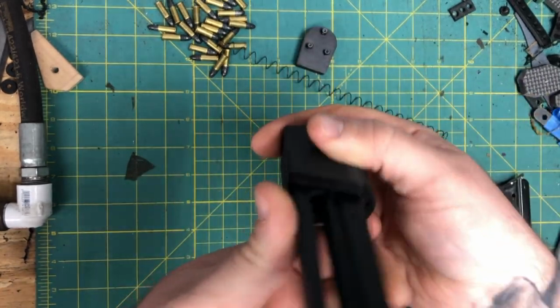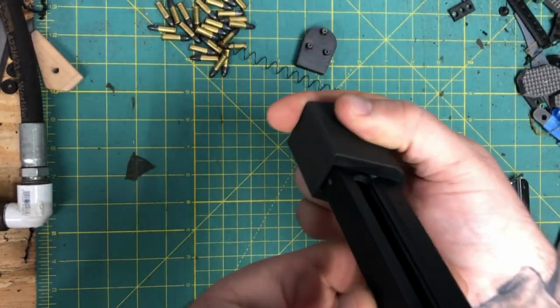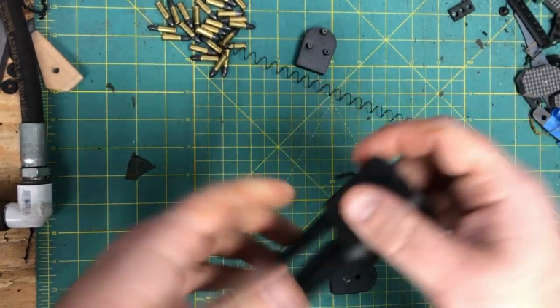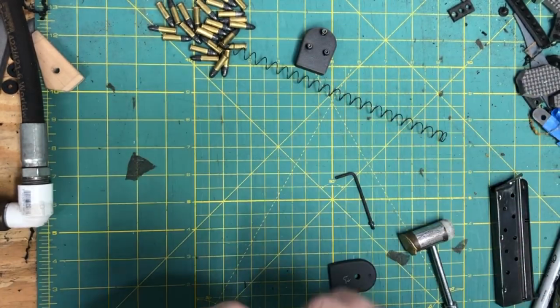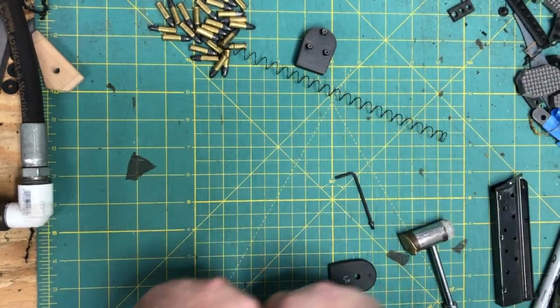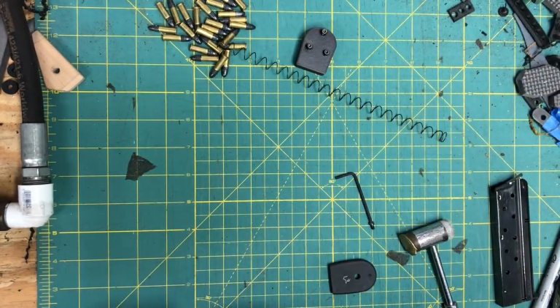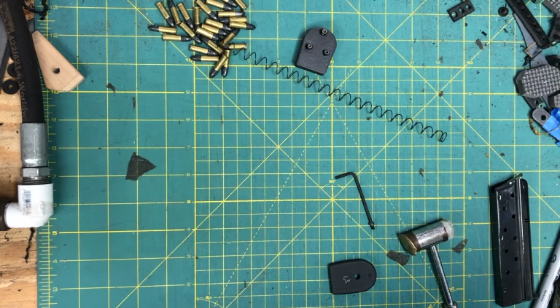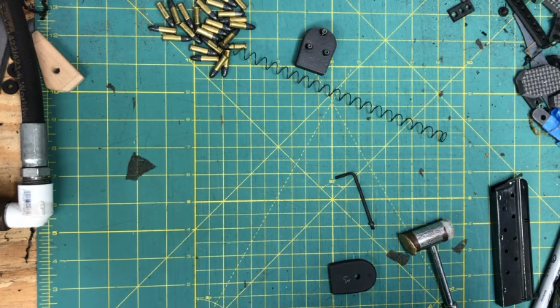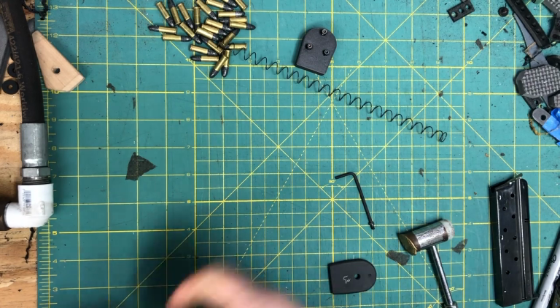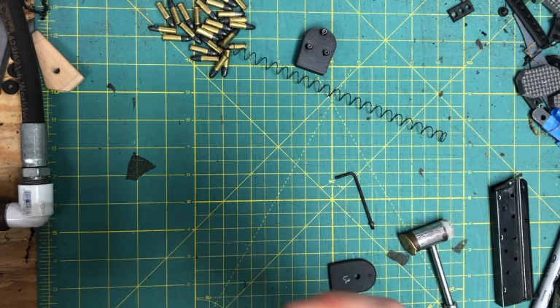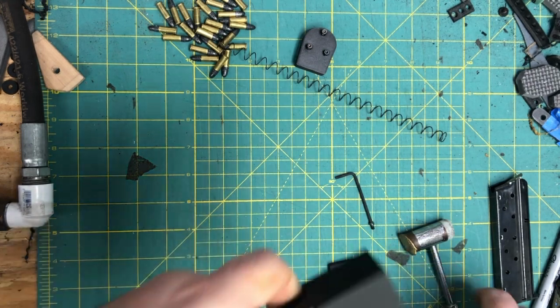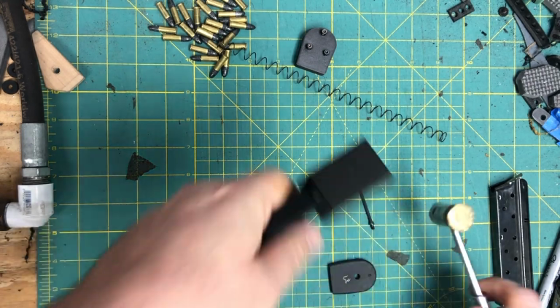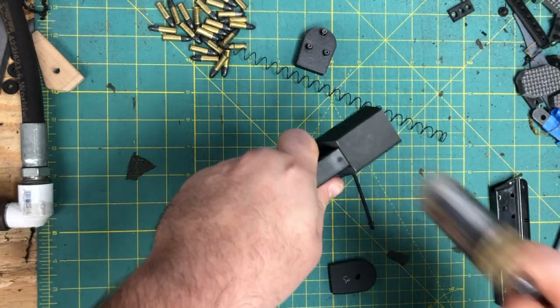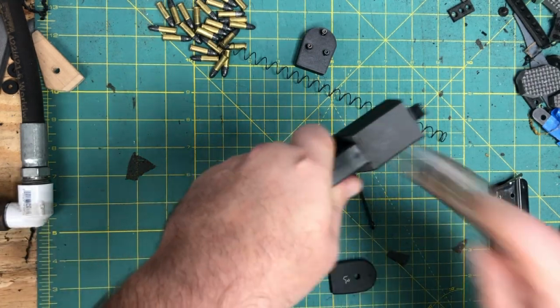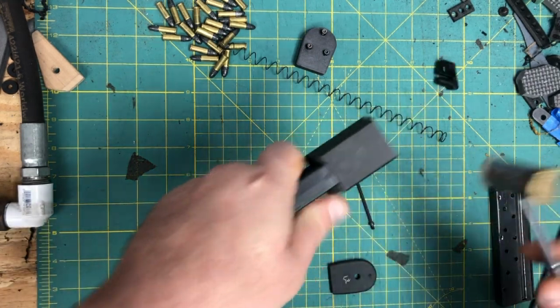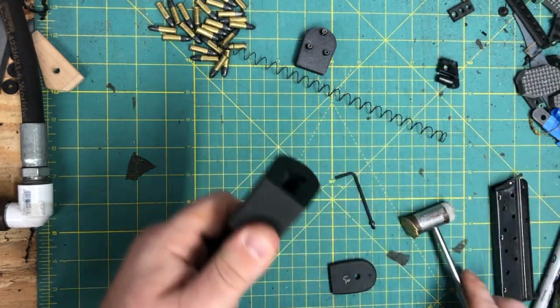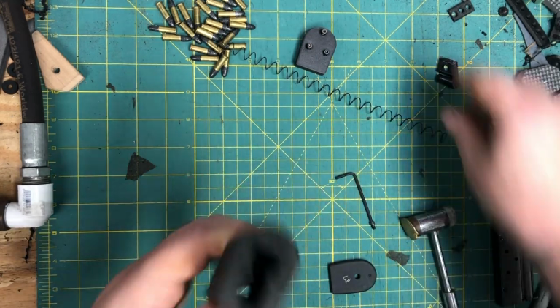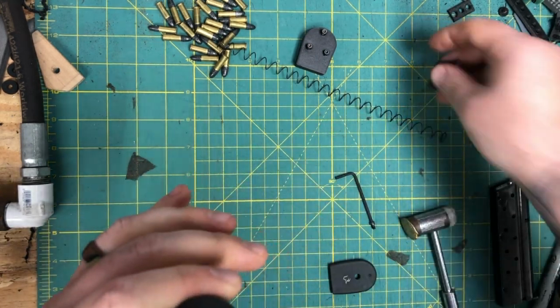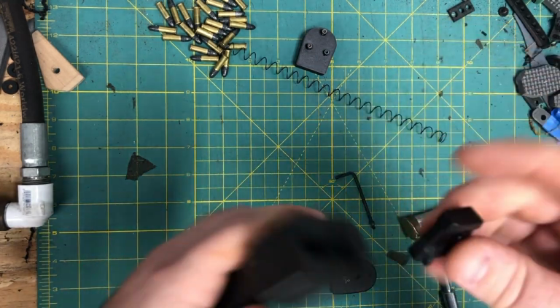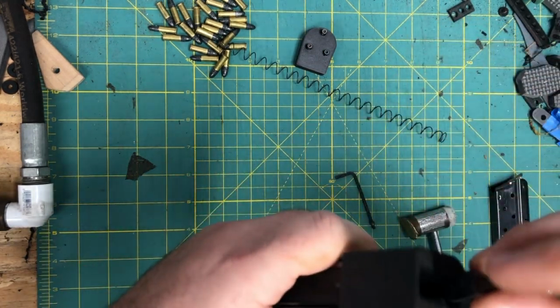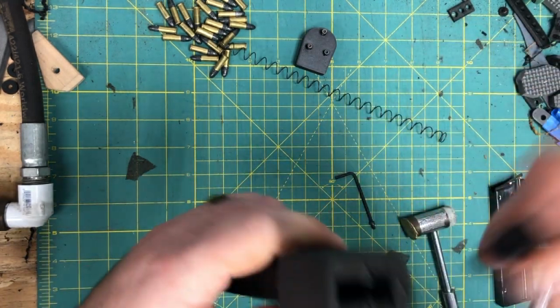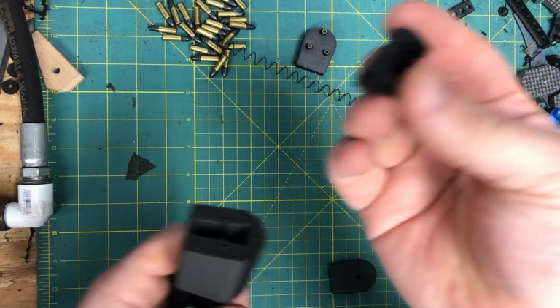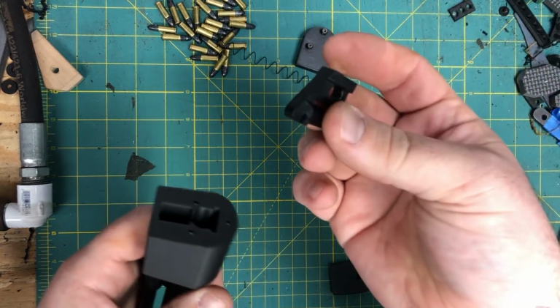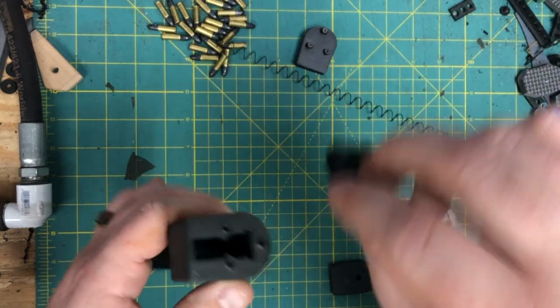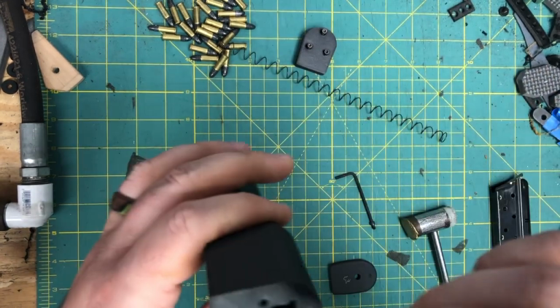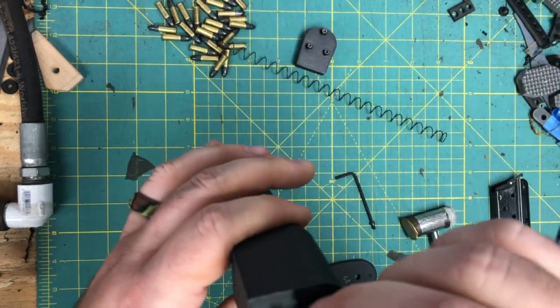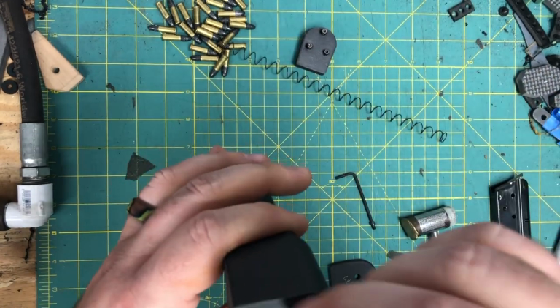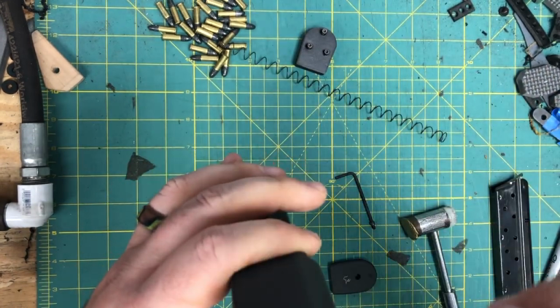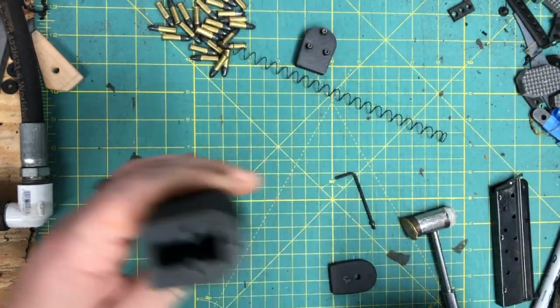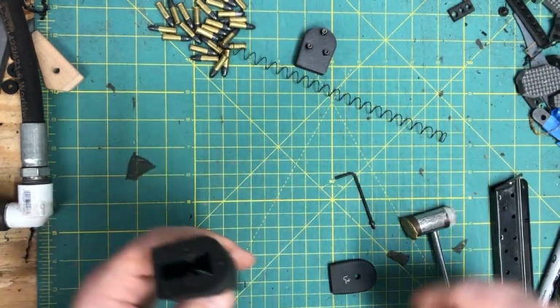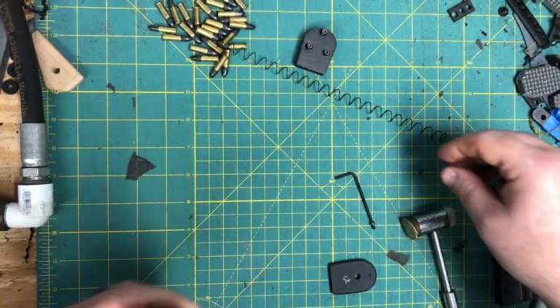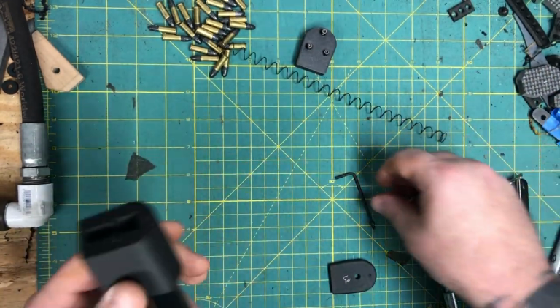Got a little more to go. There we go — the lock follower came out. You're going to be reusing your stock follower, by the way. So drop that back down in there.